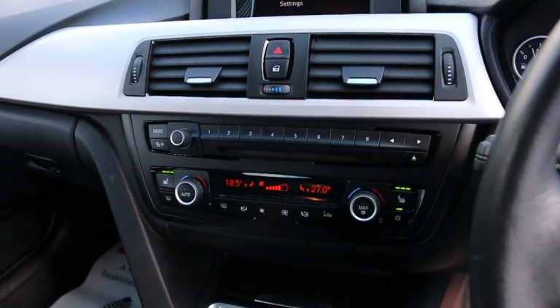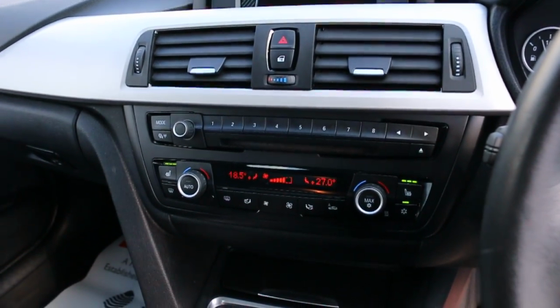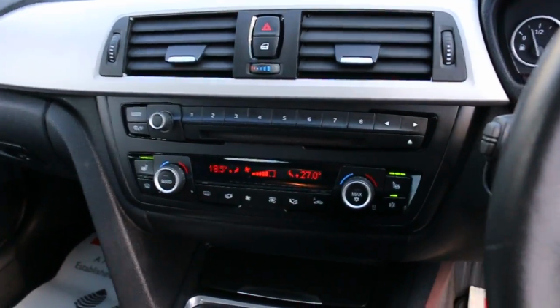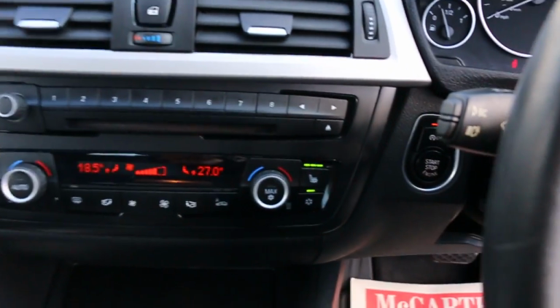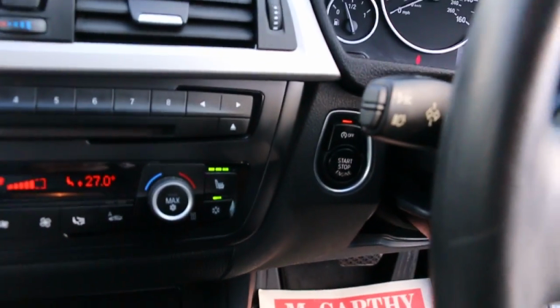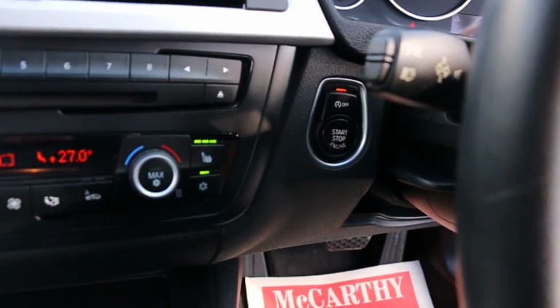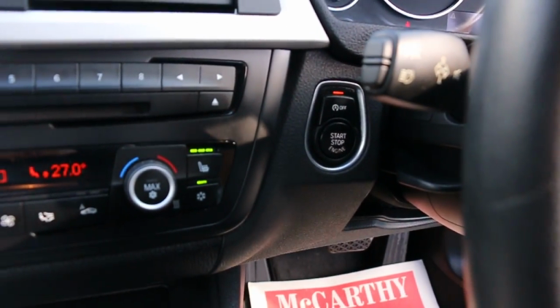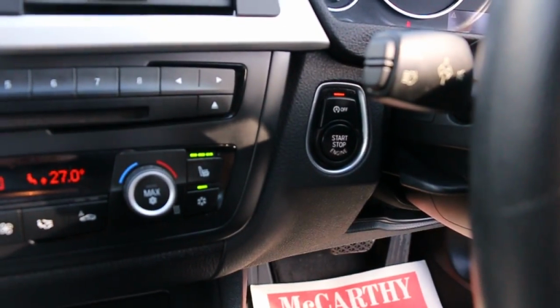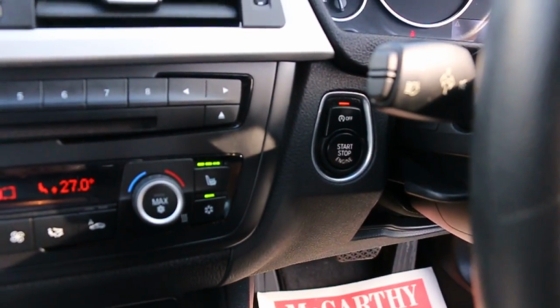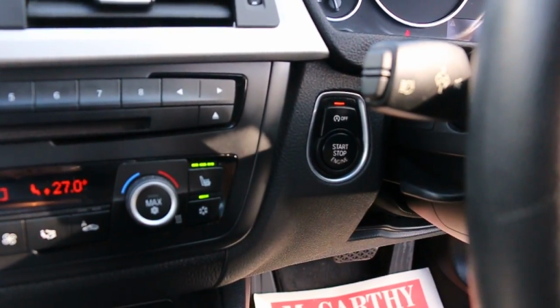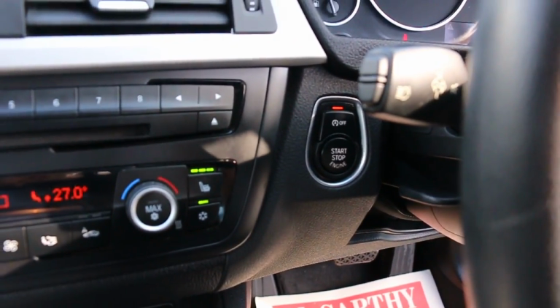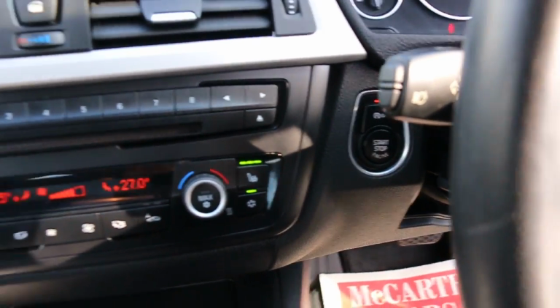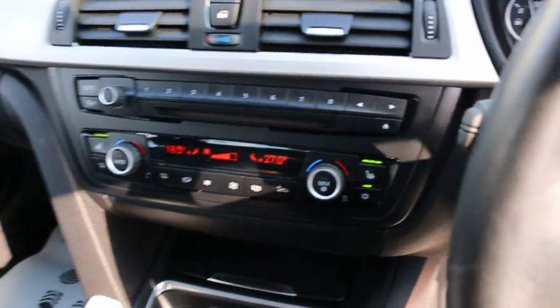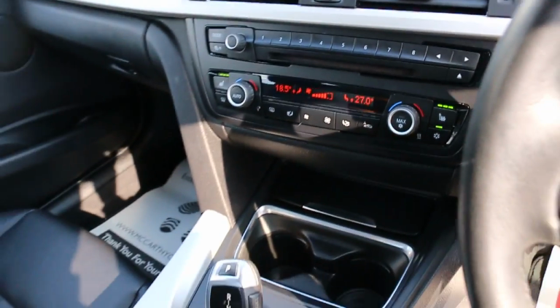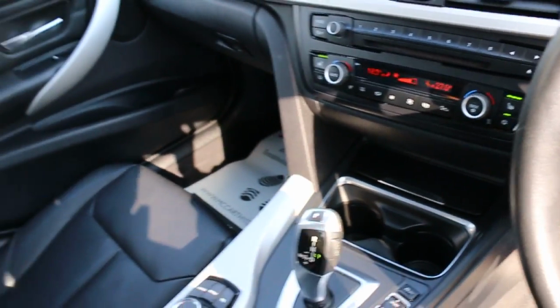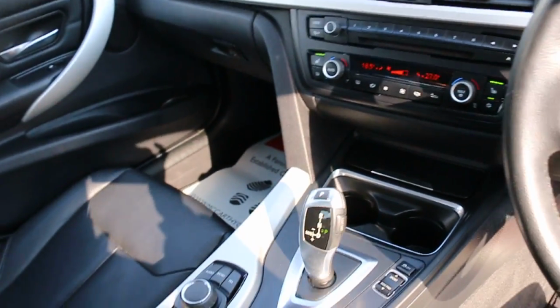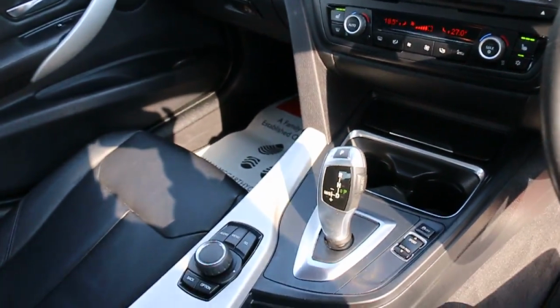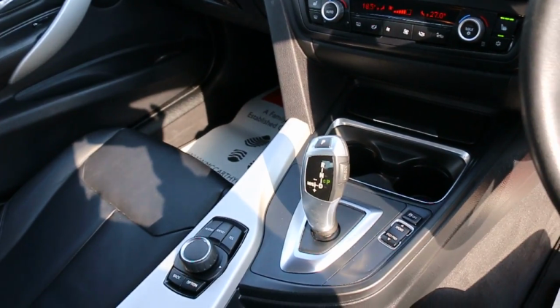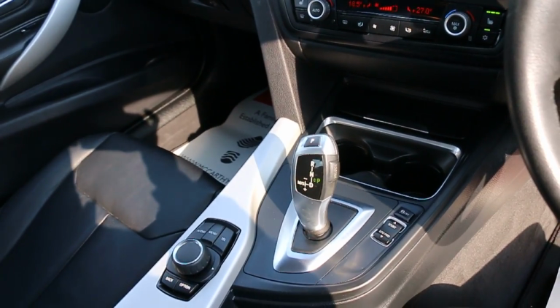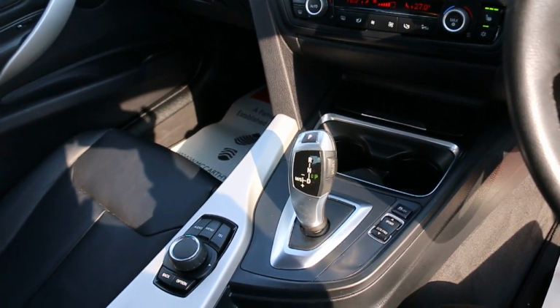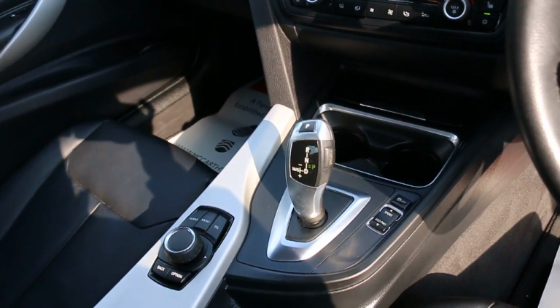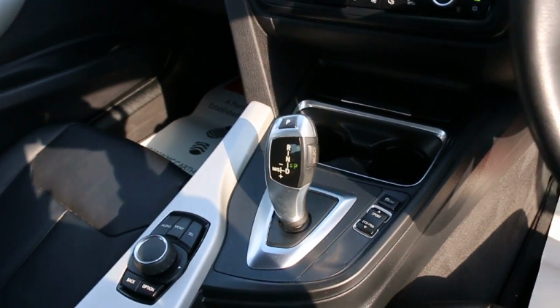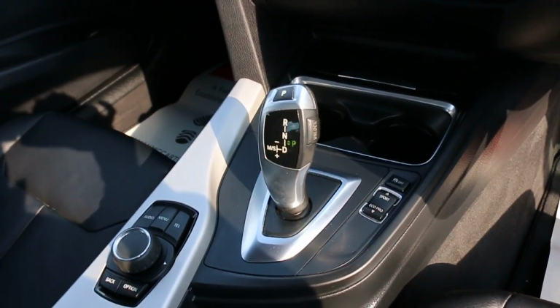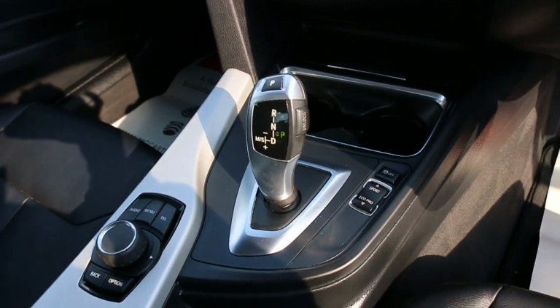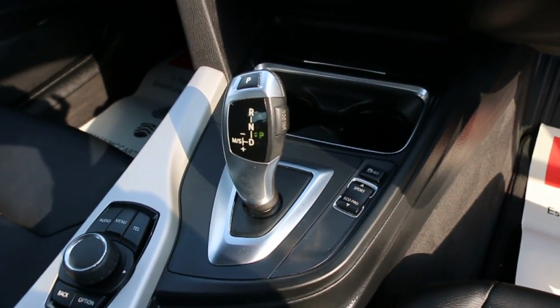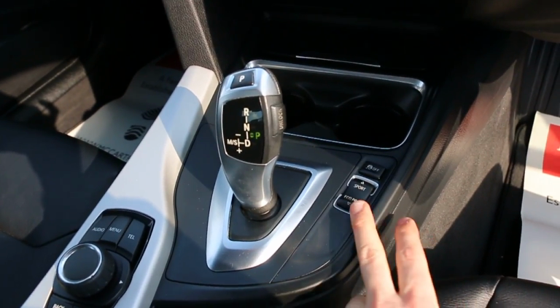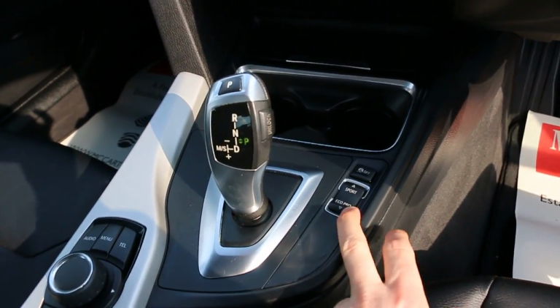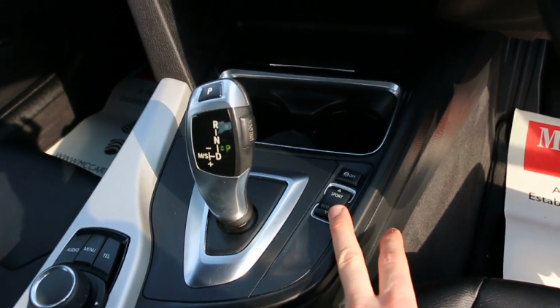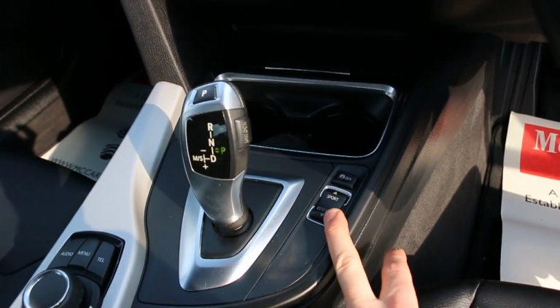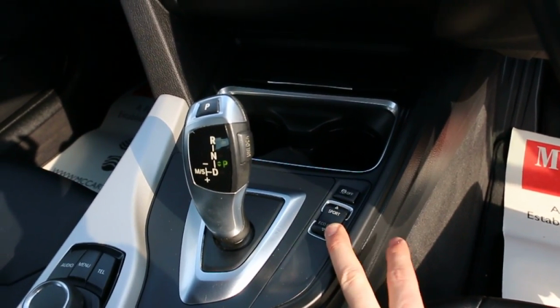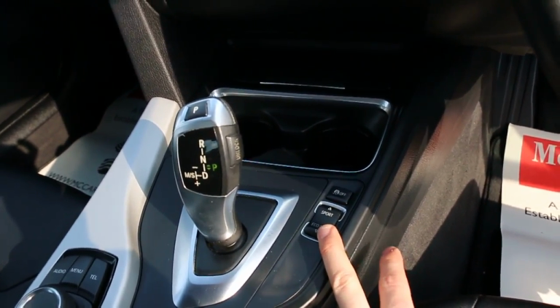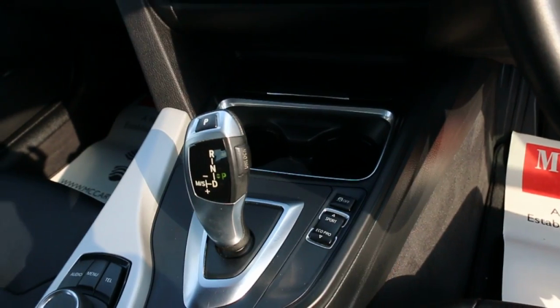Heated seats, auto start-stop function, push-button start, automatic transmission, two central cup holders. Drive modes include sport, eco pro, and comfort.